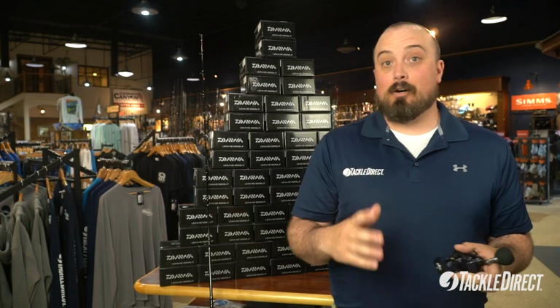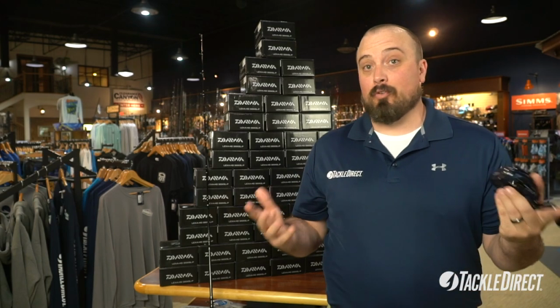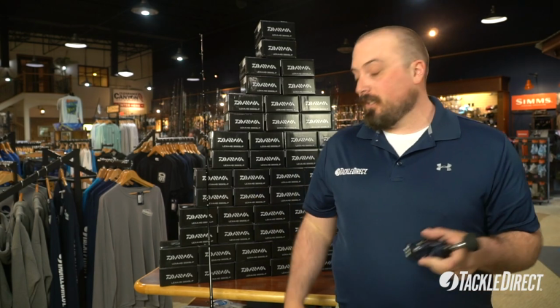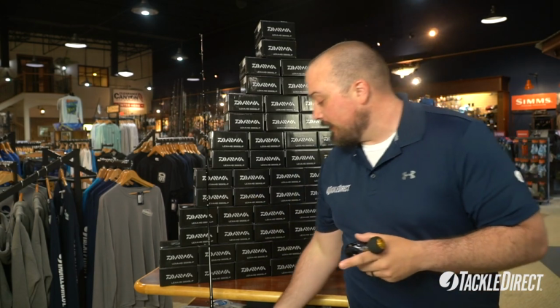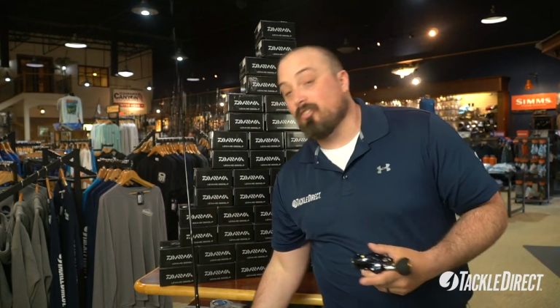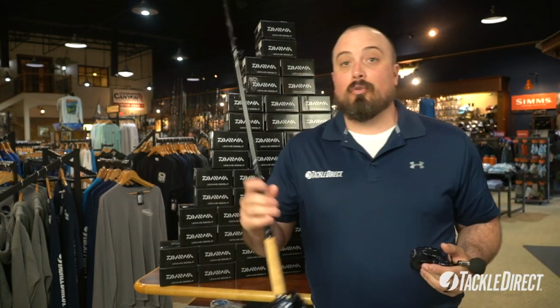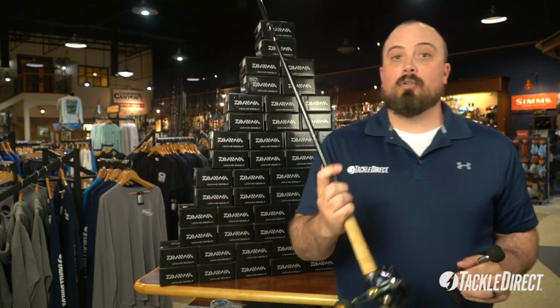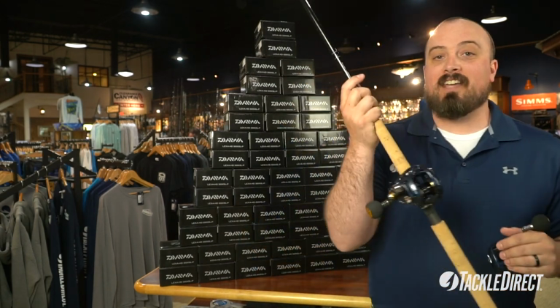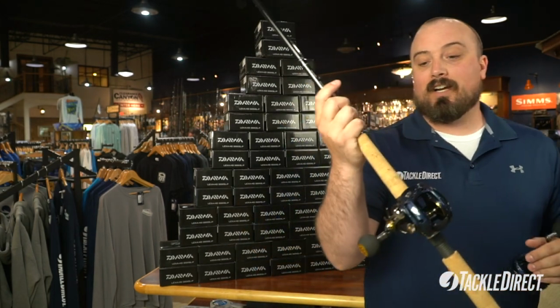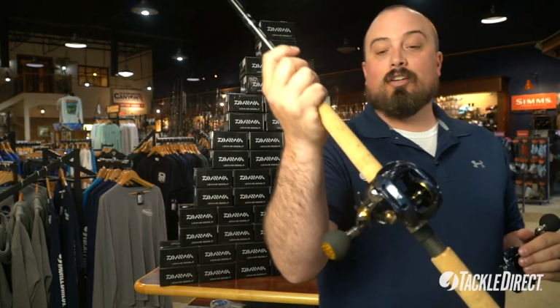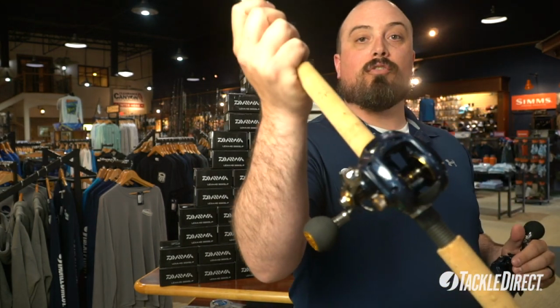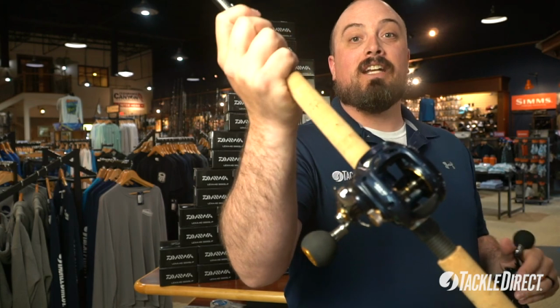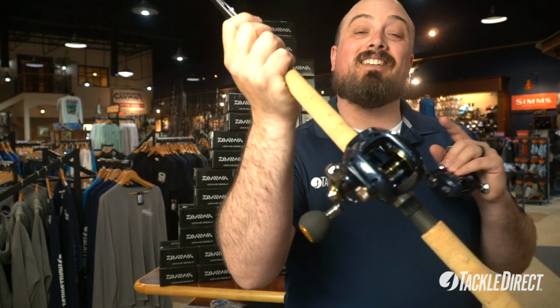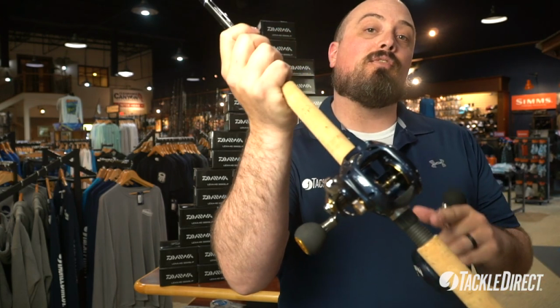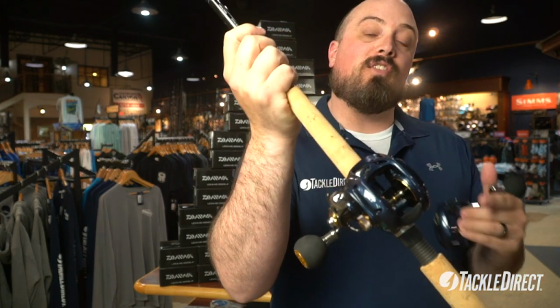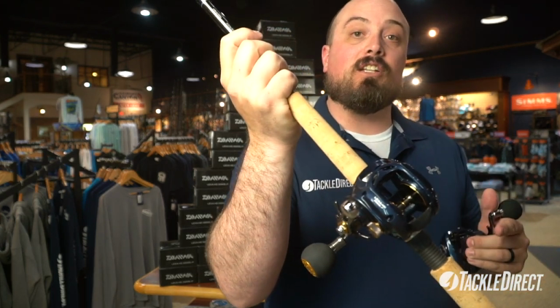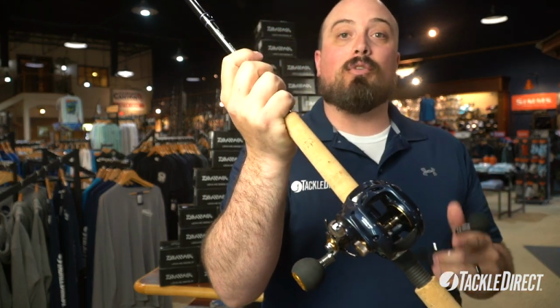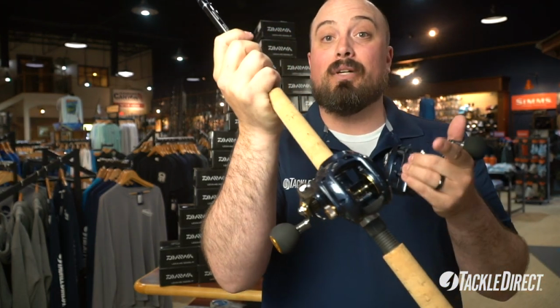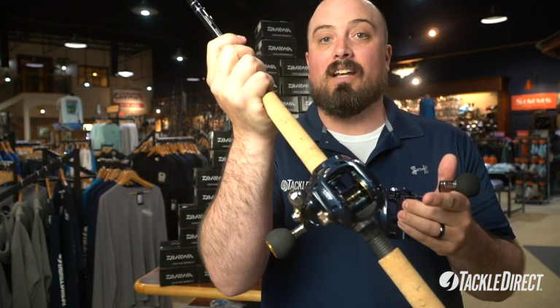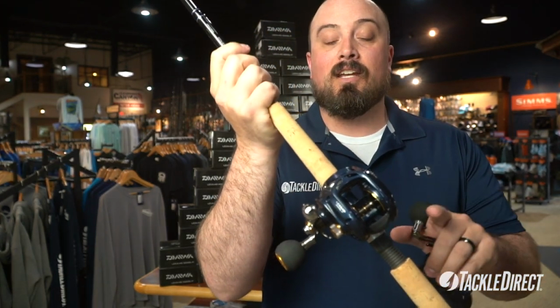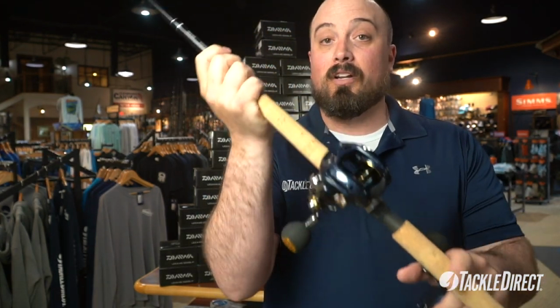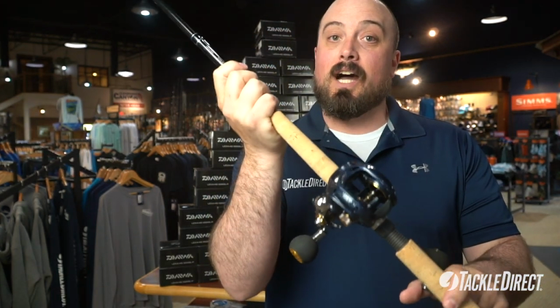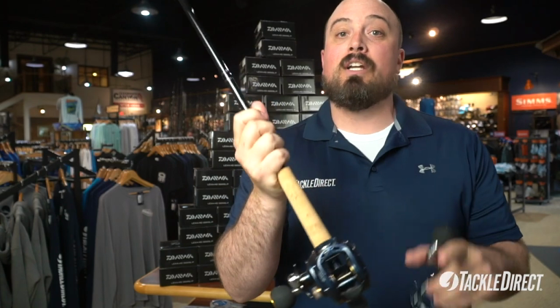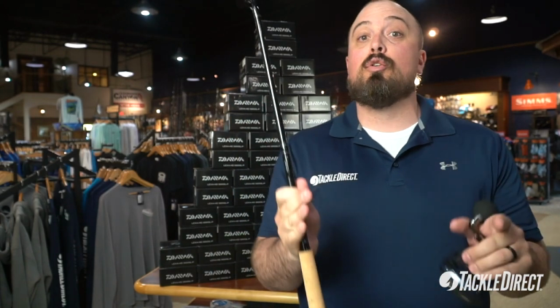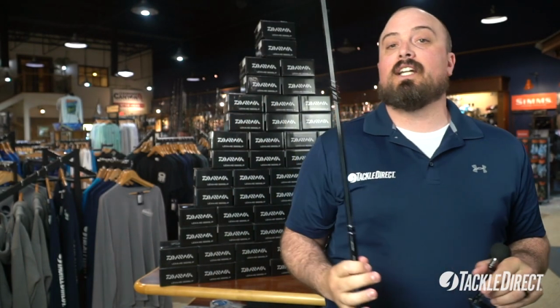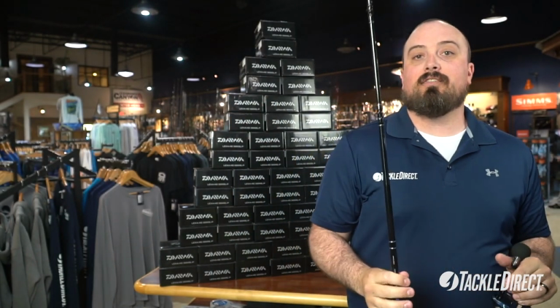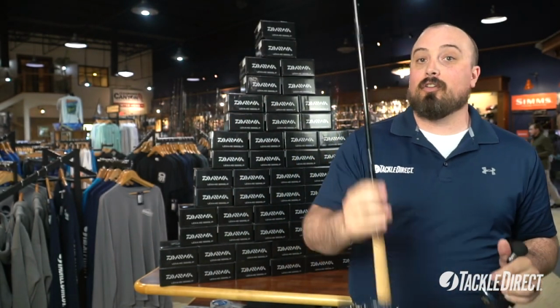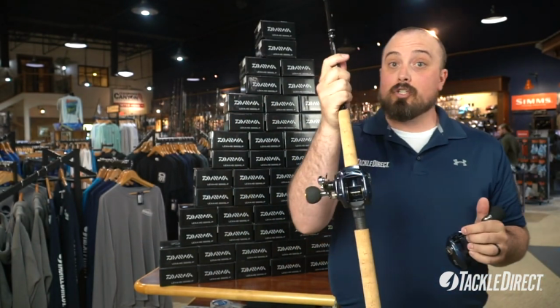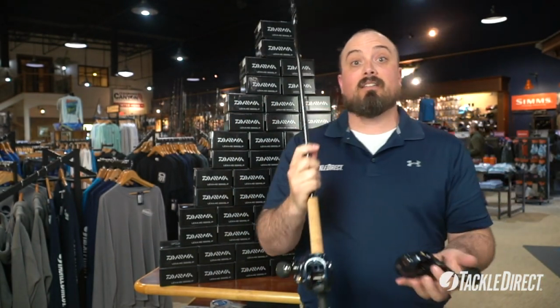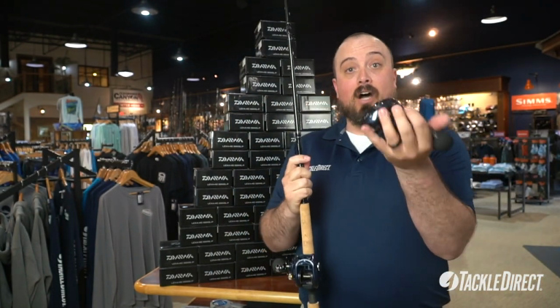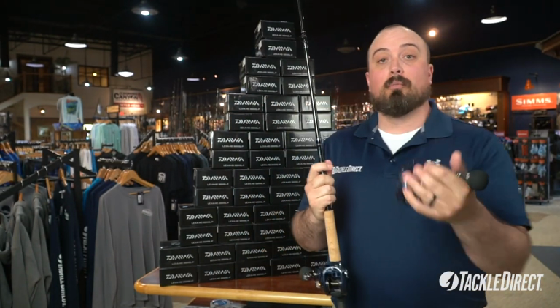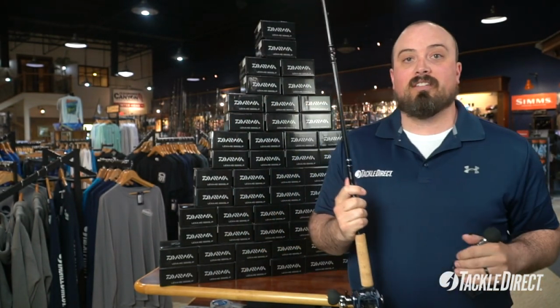Now, if you also need a rod, it is also available with the Tackle Direct Silver Hook Rod. This is a 7-foot, 15-30 rated, 3-6 ounce rod. The price for the combo is $249.95 — so the original price of the reel before the sale.